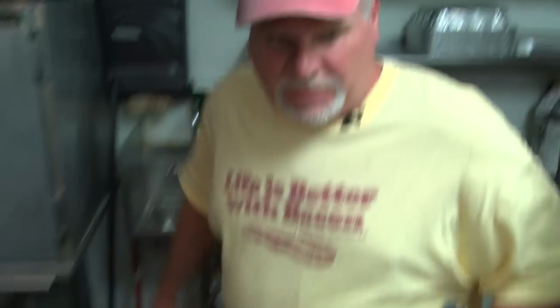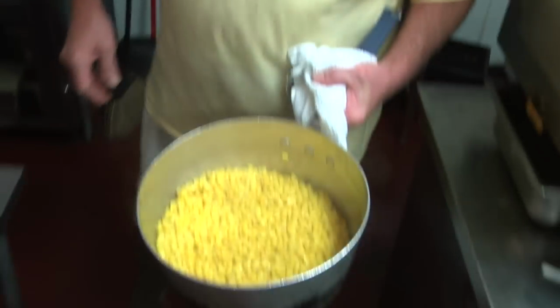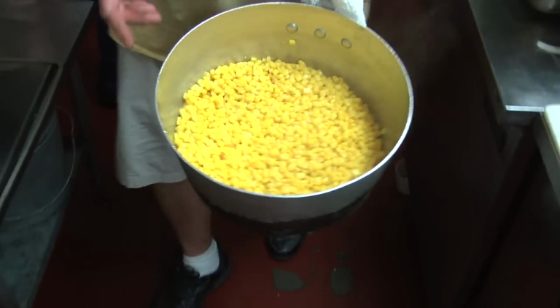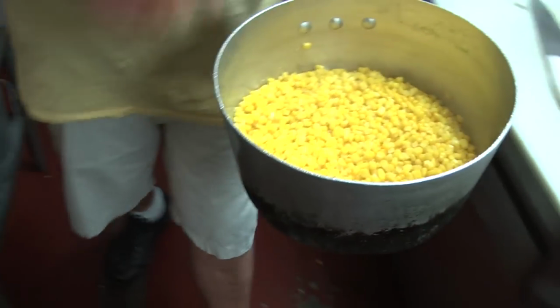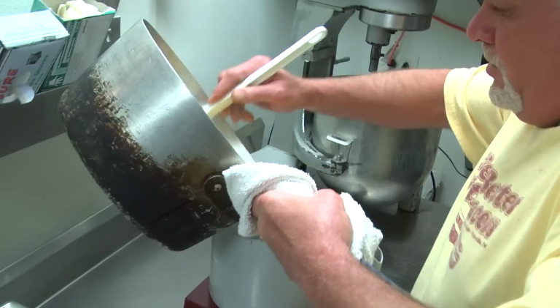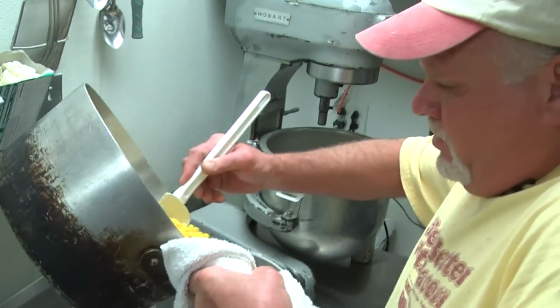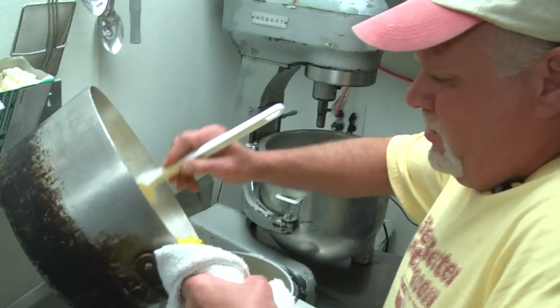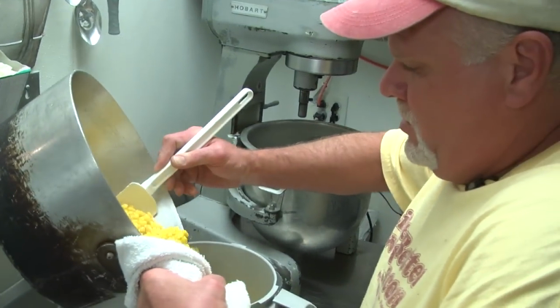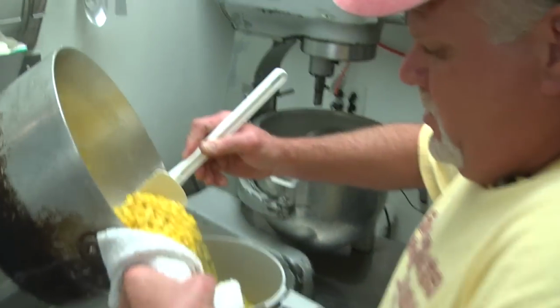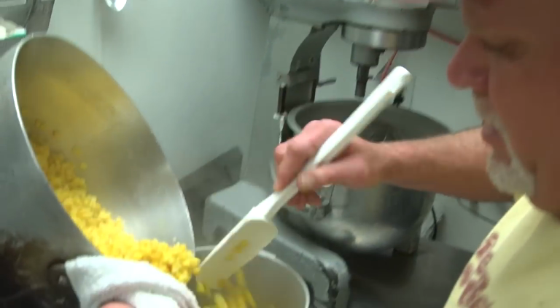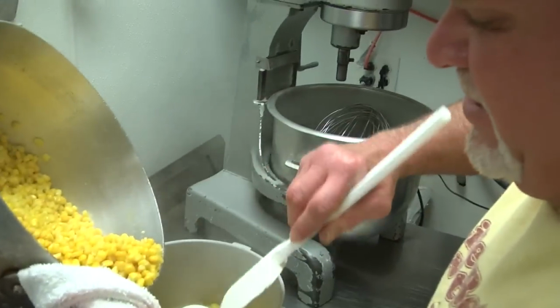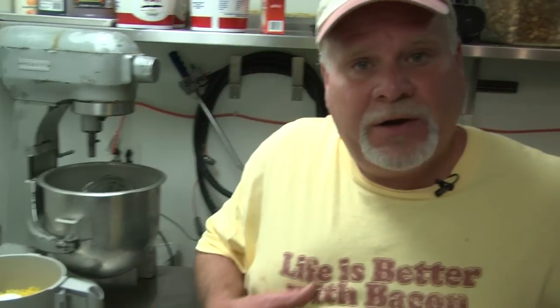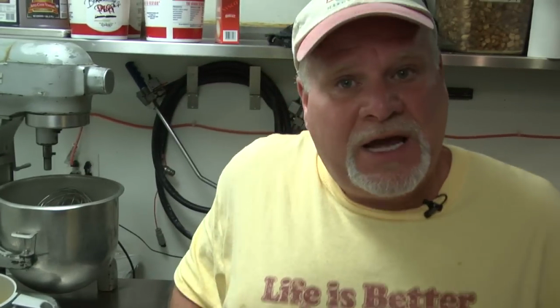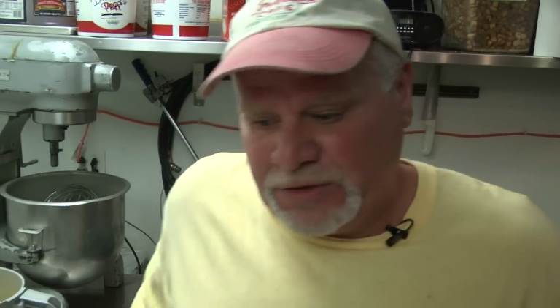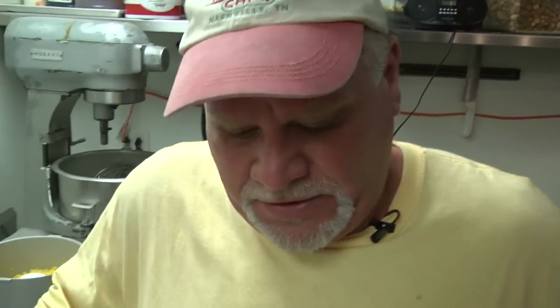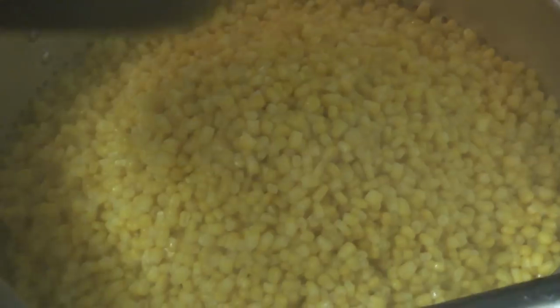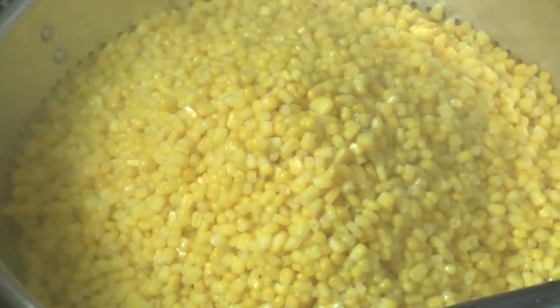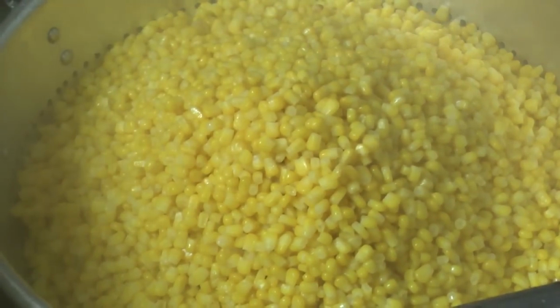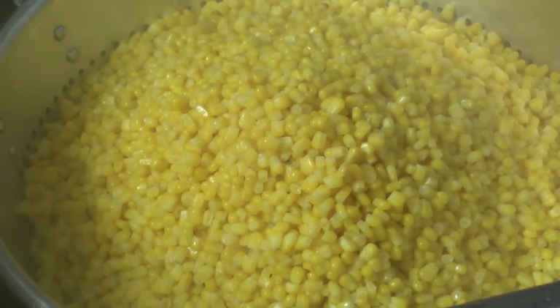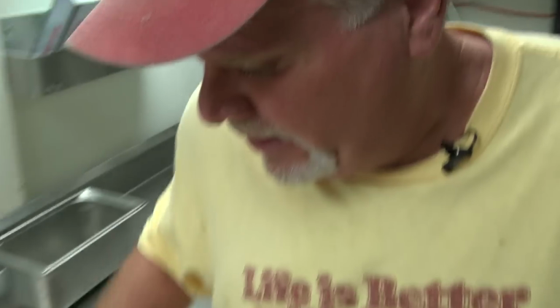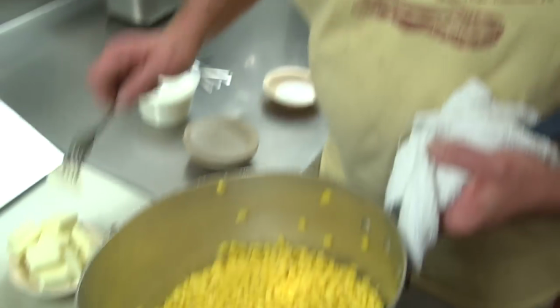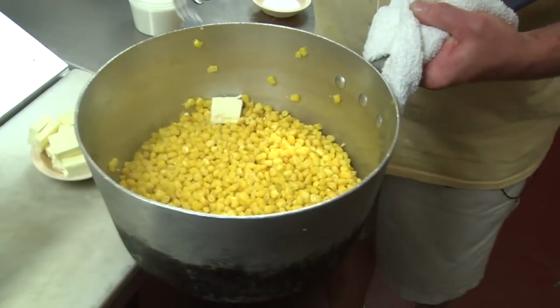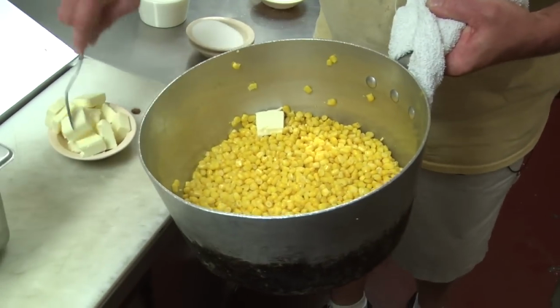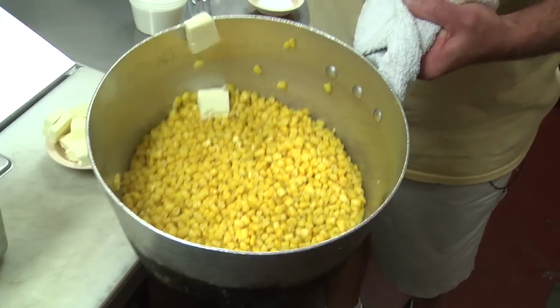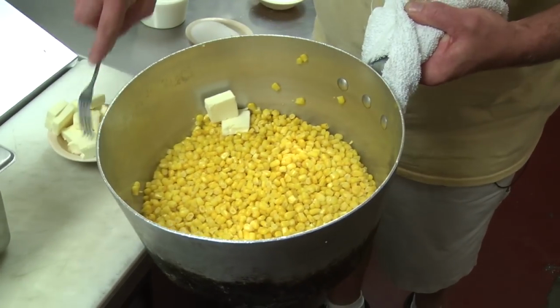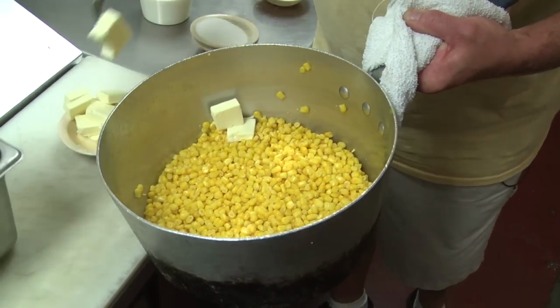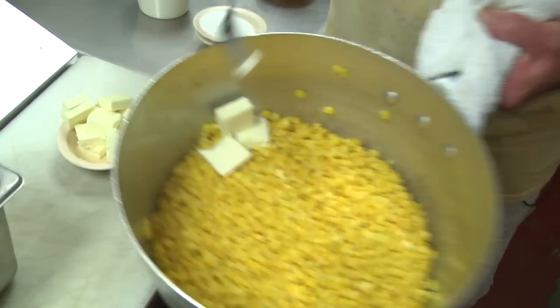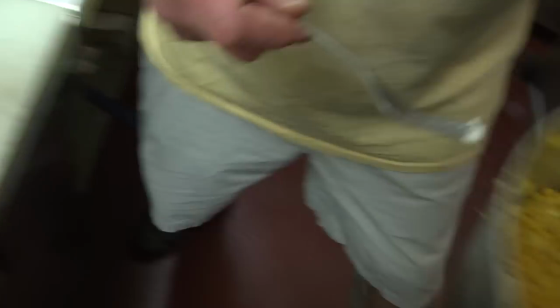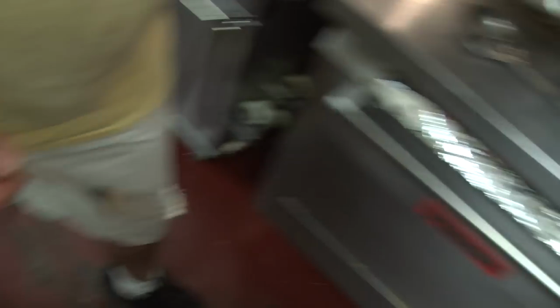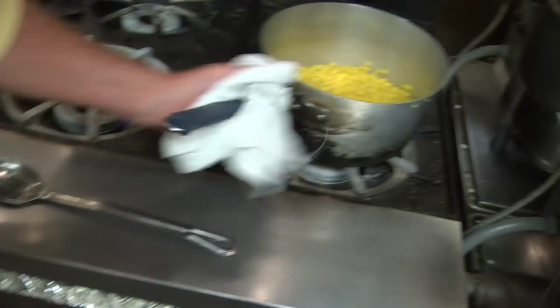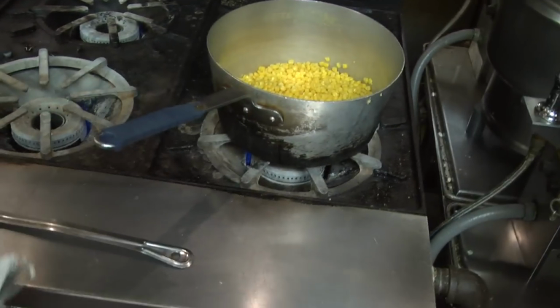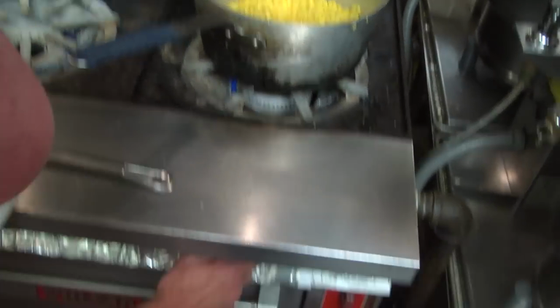Come over here to this mixer that I have. Put about a third of what I just cooked off into there — I'm going to puree it. Now, what I'm going to do here is put a little bit of whole butter, just so it doesn't stick. Set that right there.